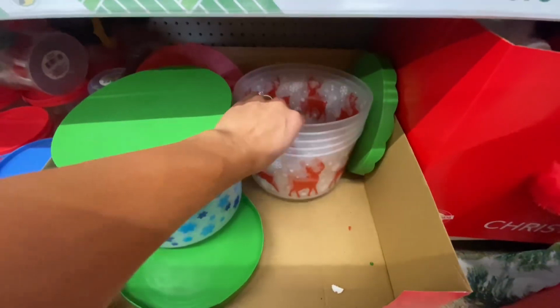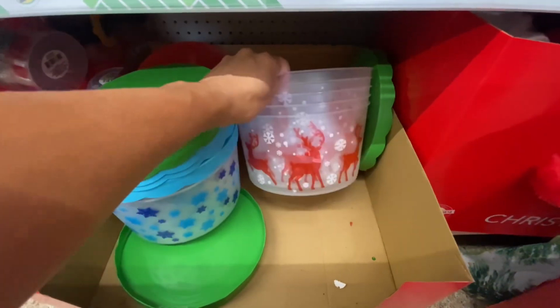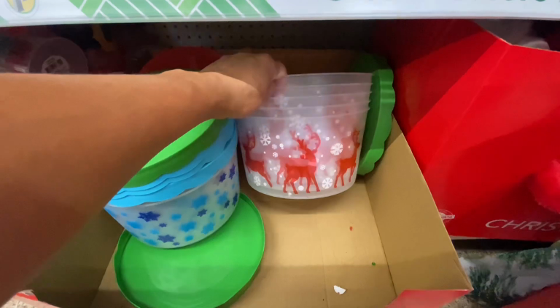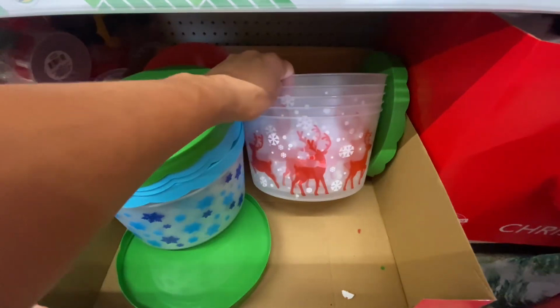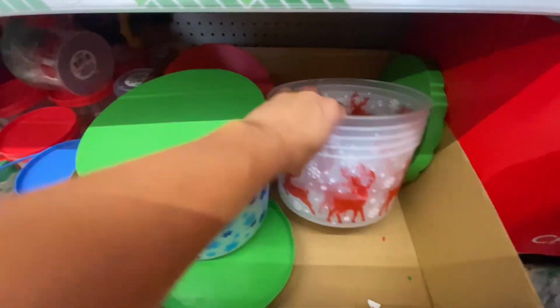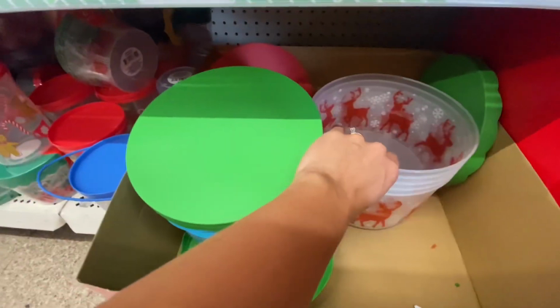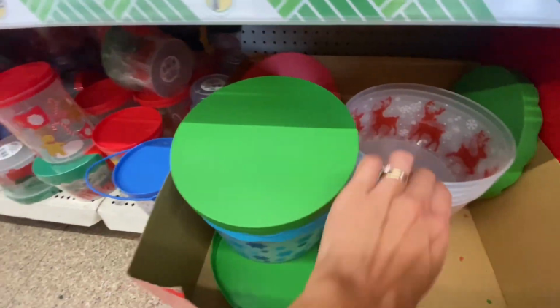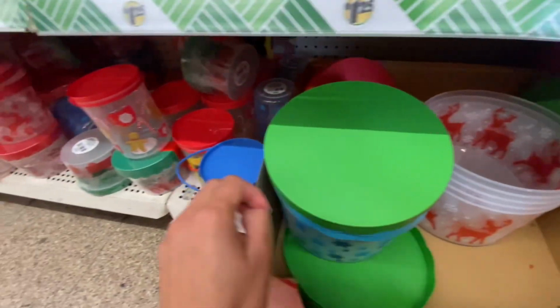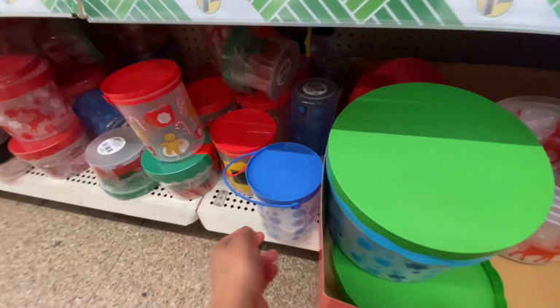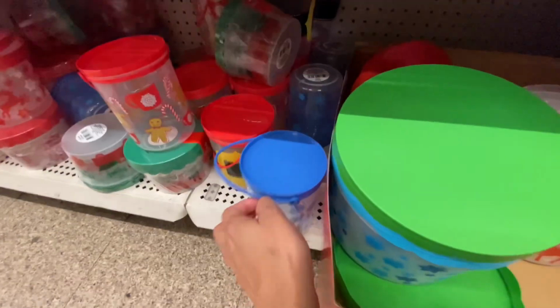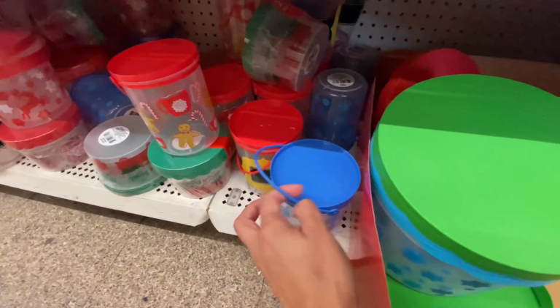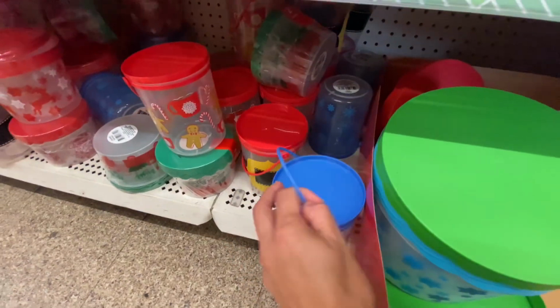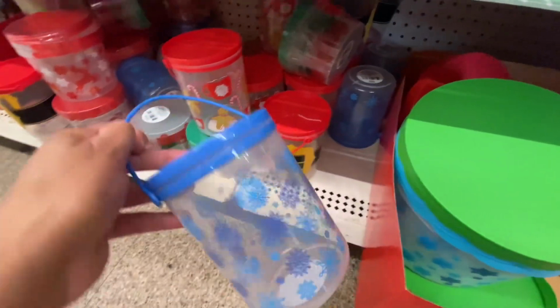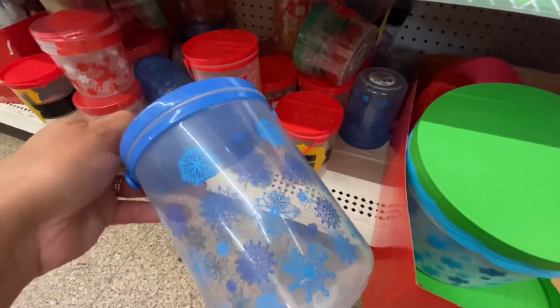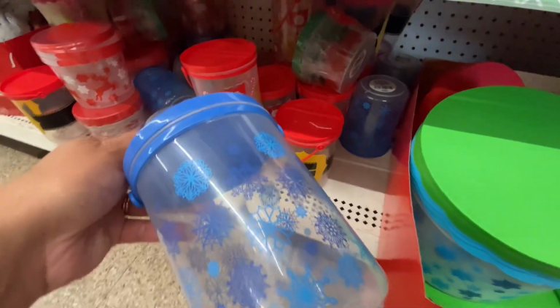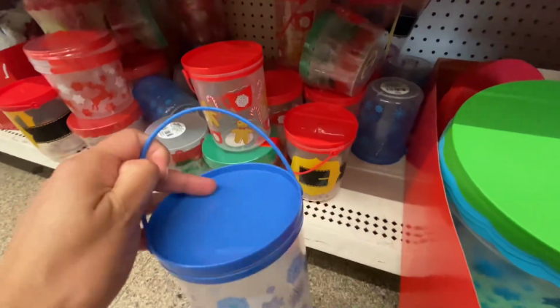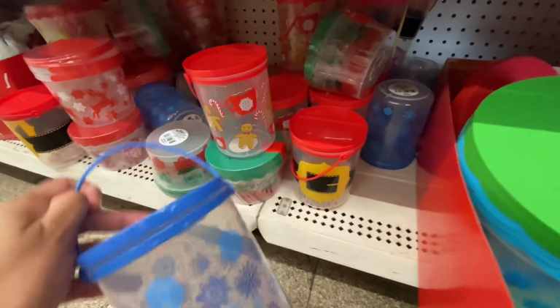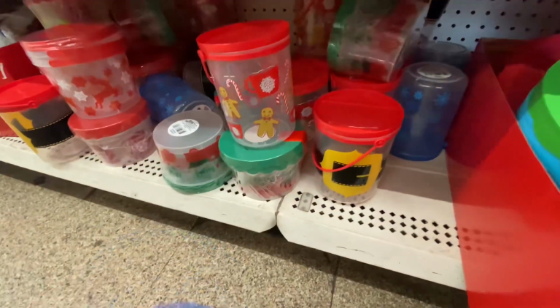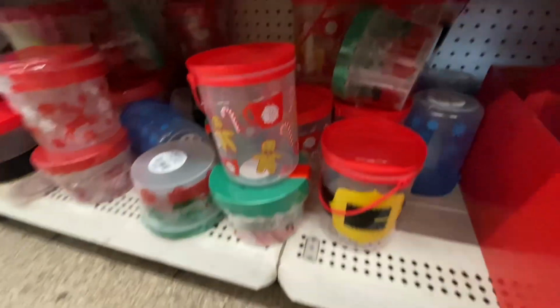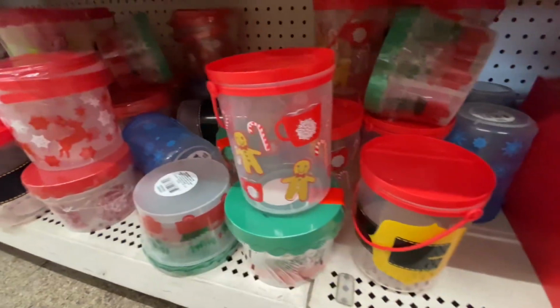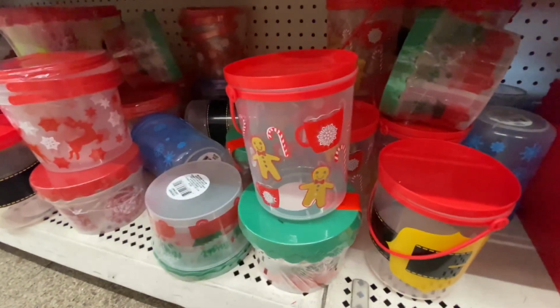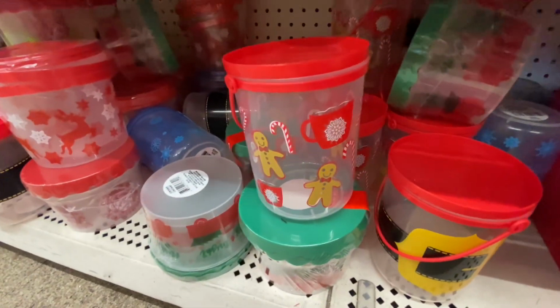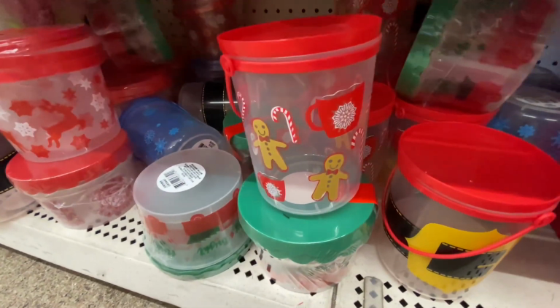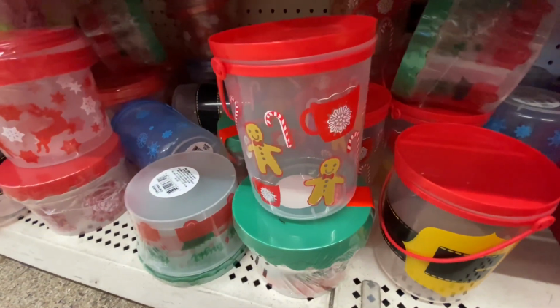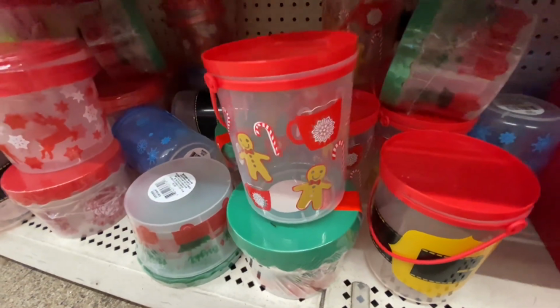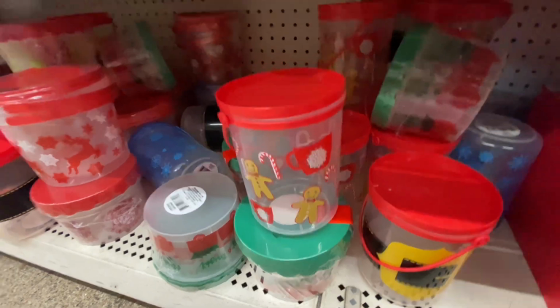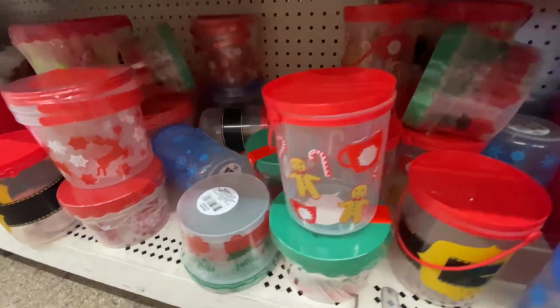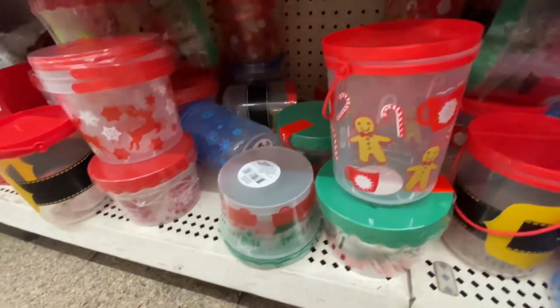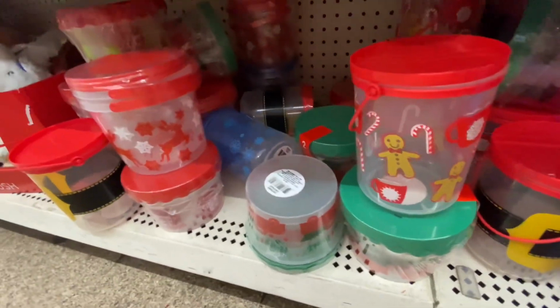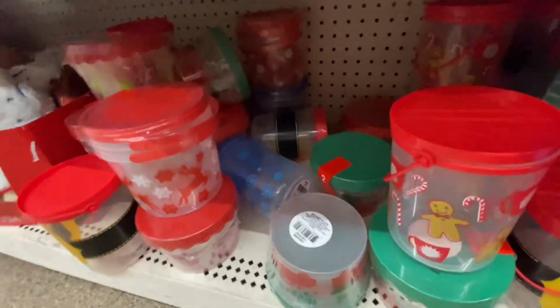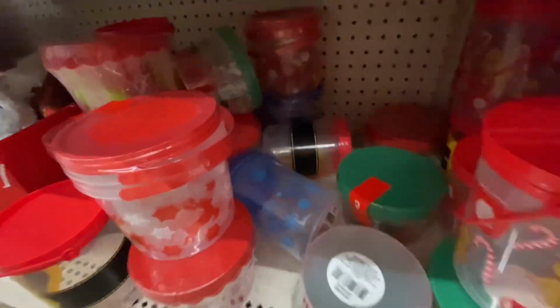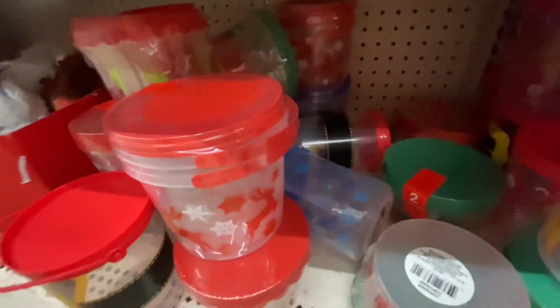These are just some little buckets, just if you want to put a gift in there or baked cookies and pass them on. These were smaller buckets. I love the little ginger men on these but they definitely had a lot of different options to choose from.